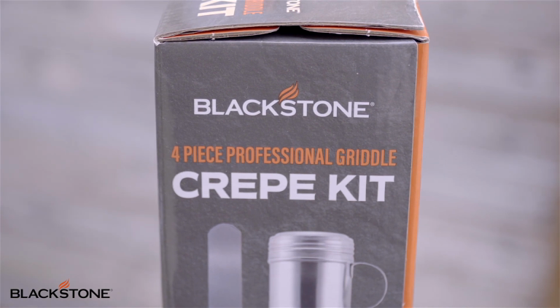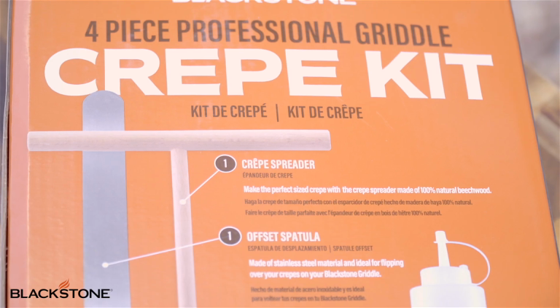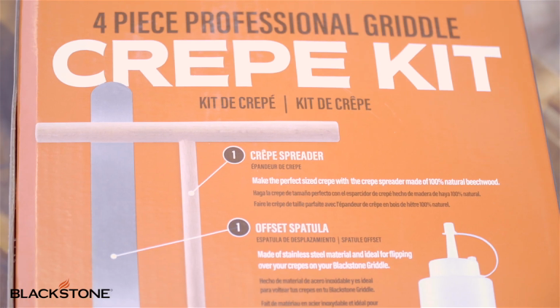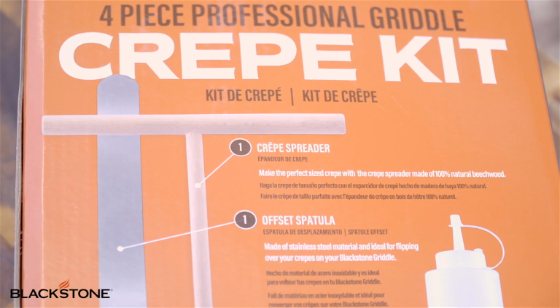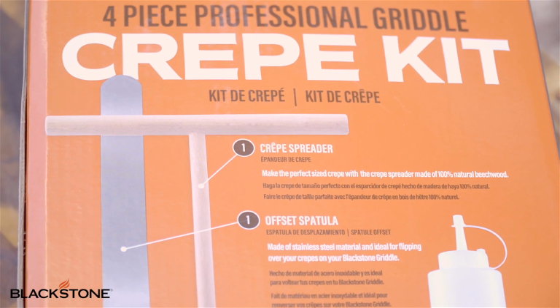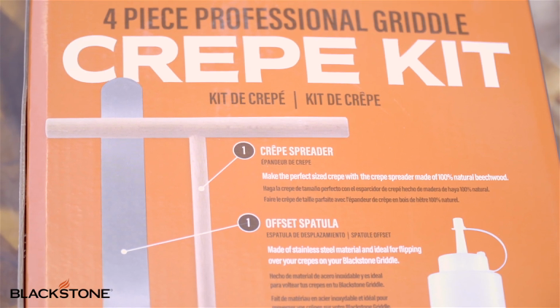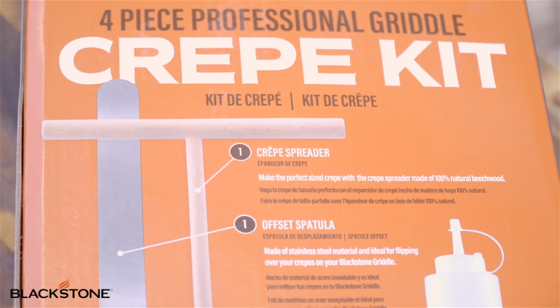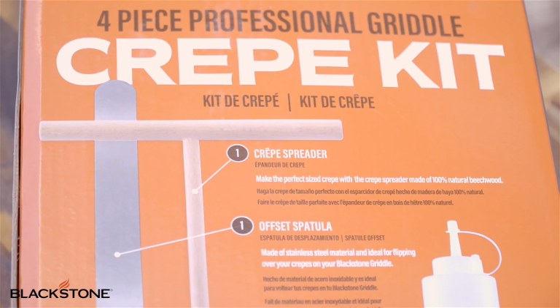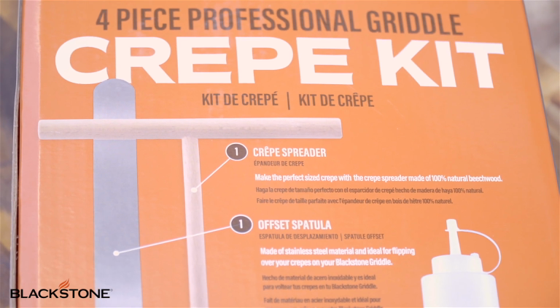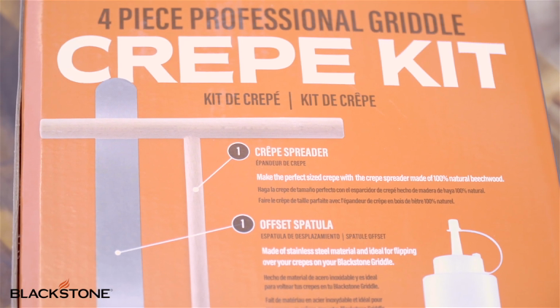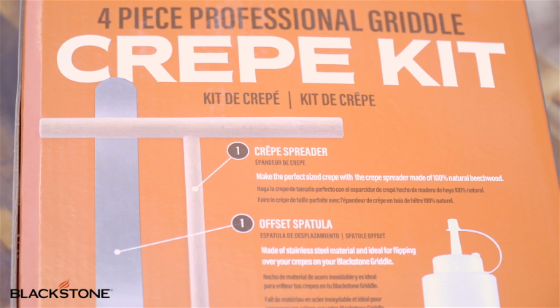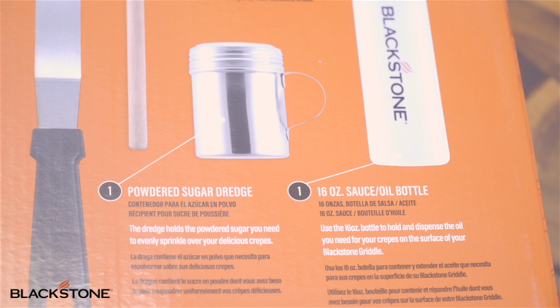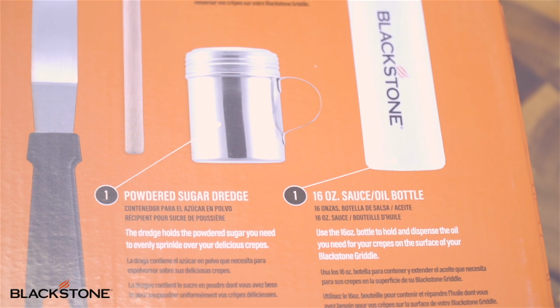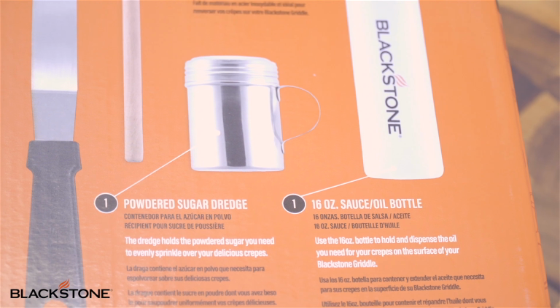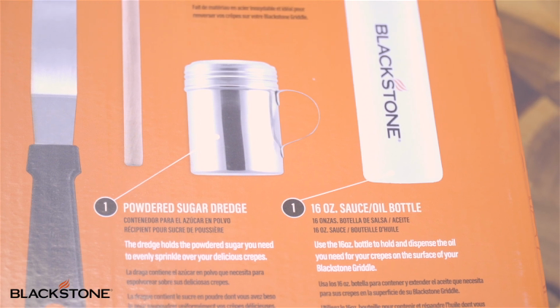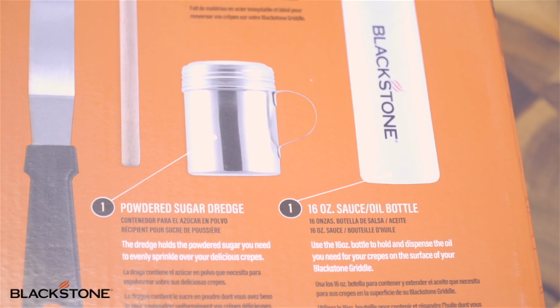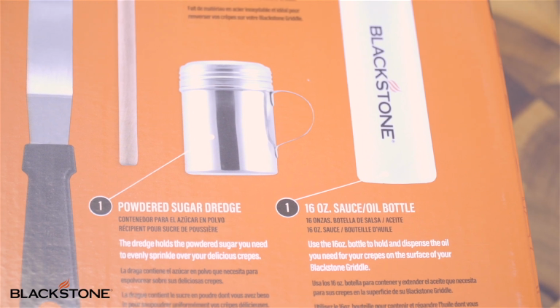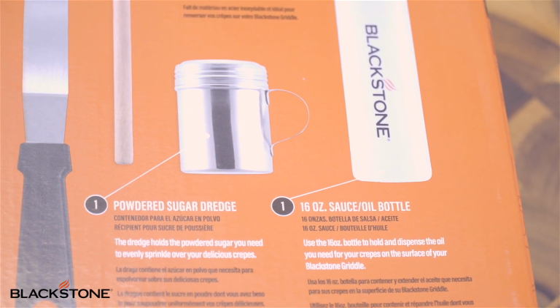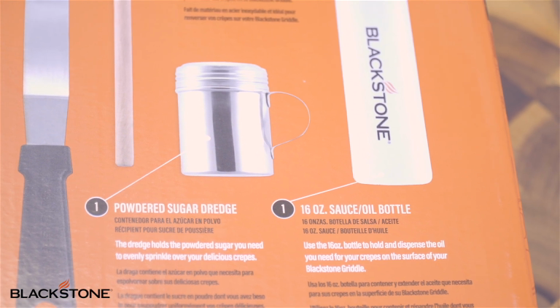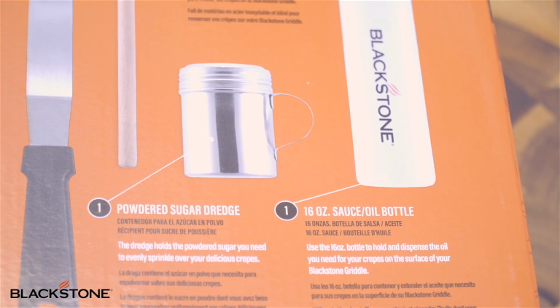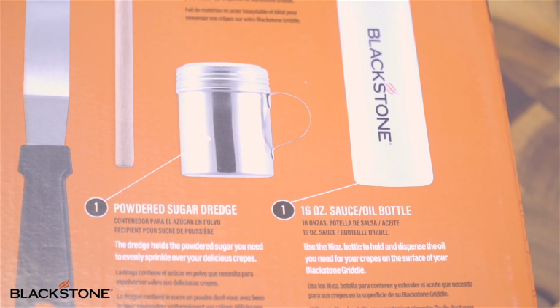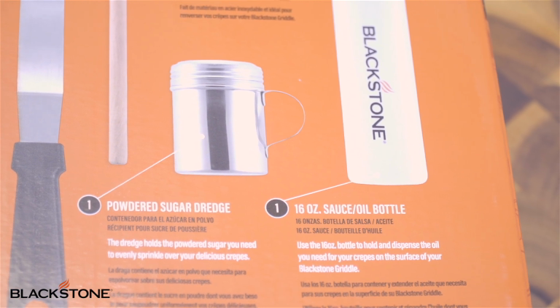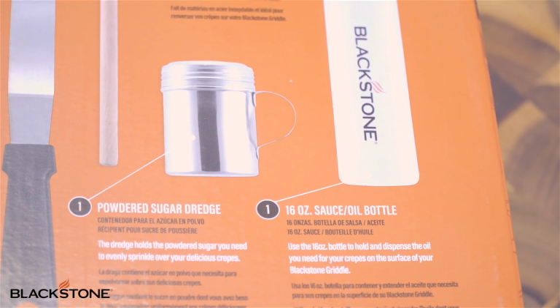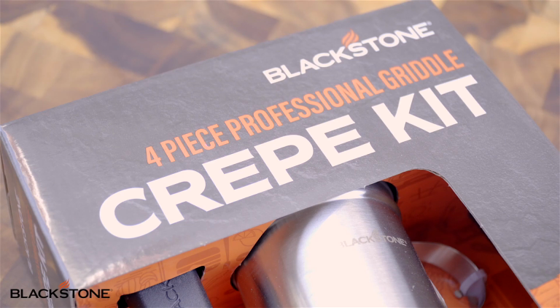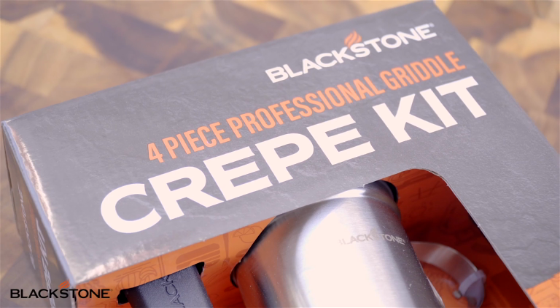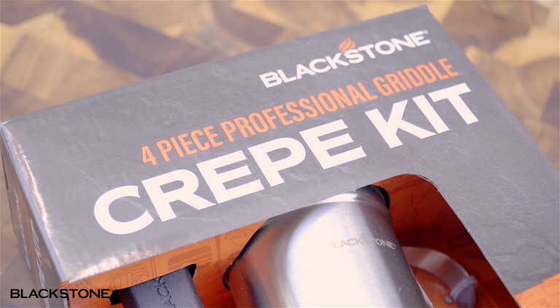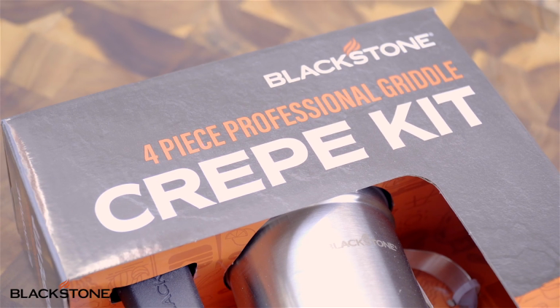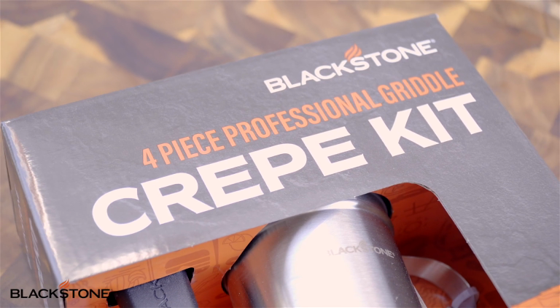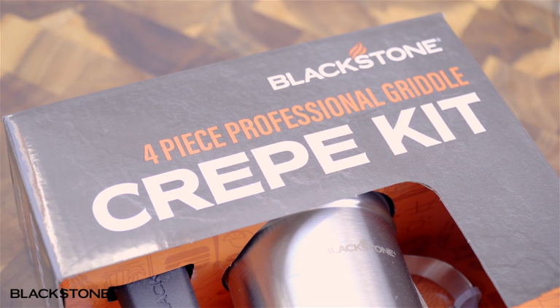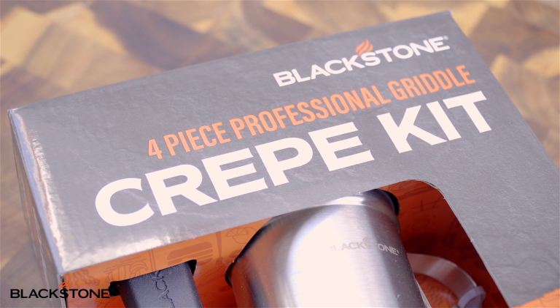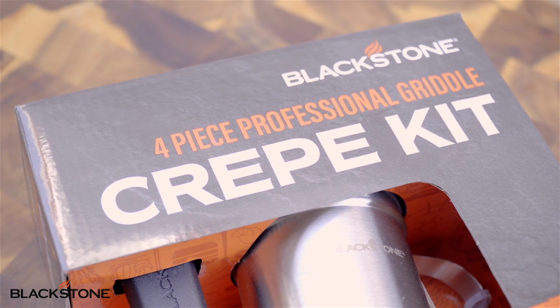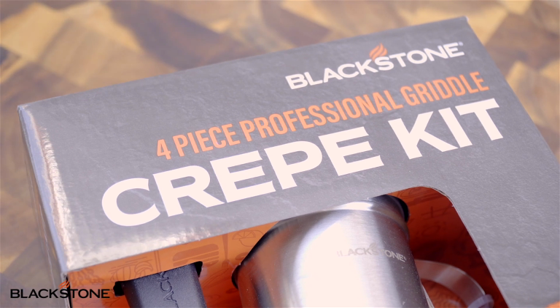This thing has all the tools you need to become a crepe master in no time. So let's get into the basic recipe. It's really, really simple, and the crepe kit makes this really, really easy.